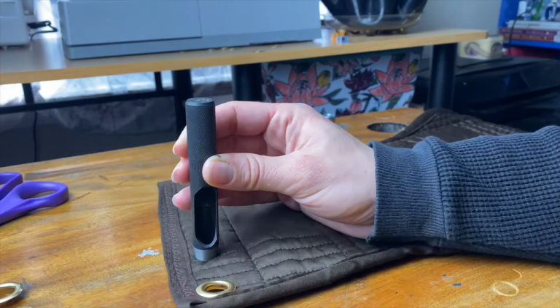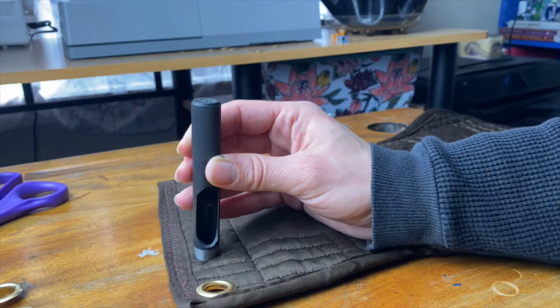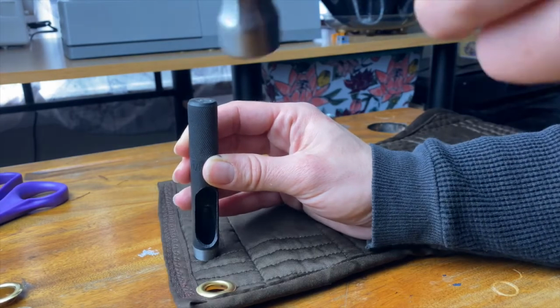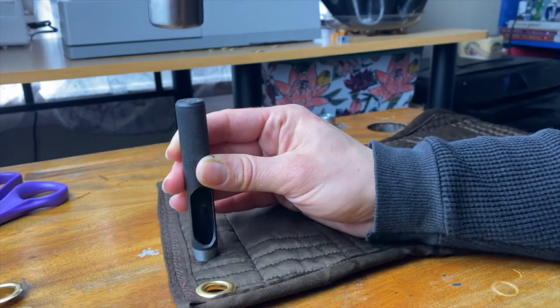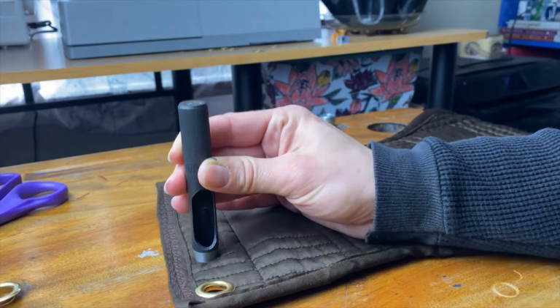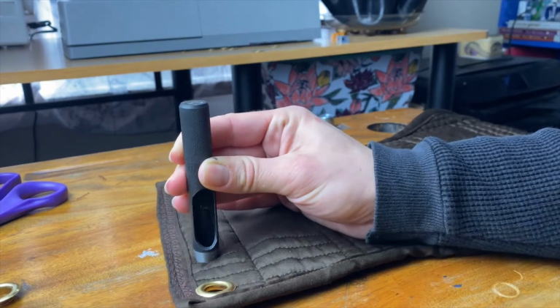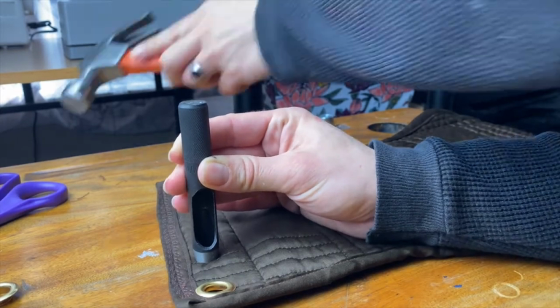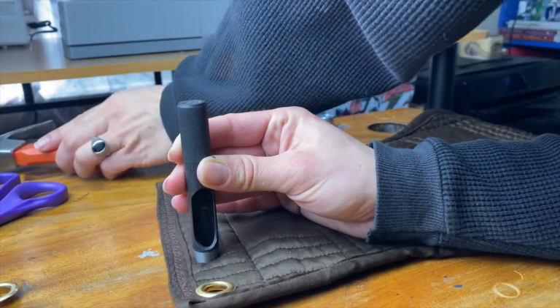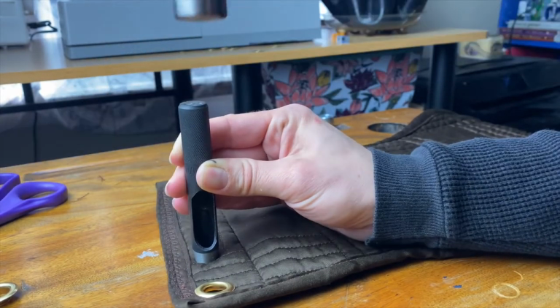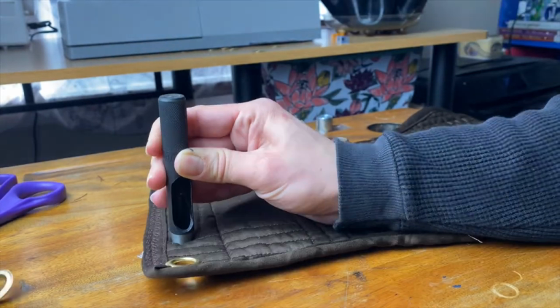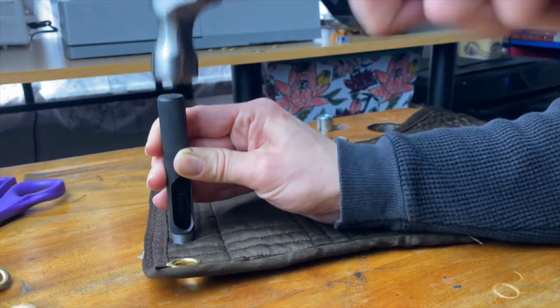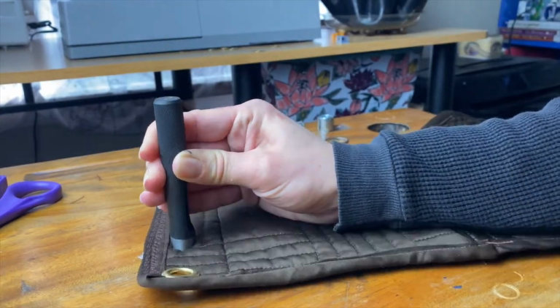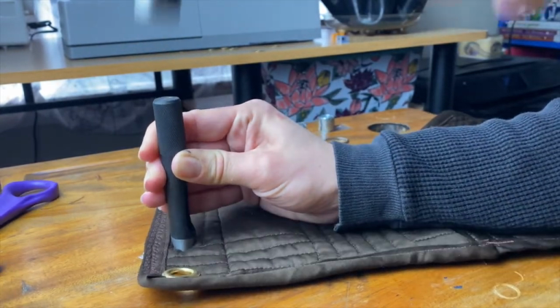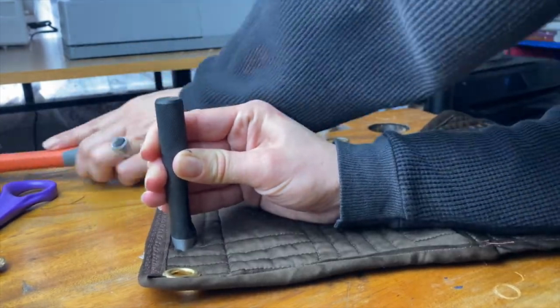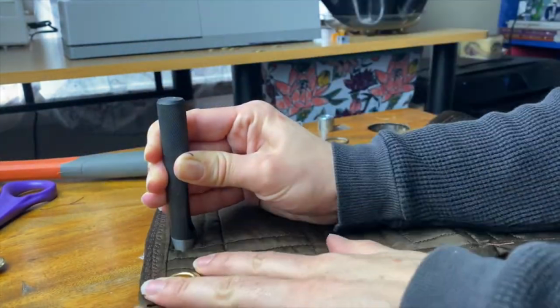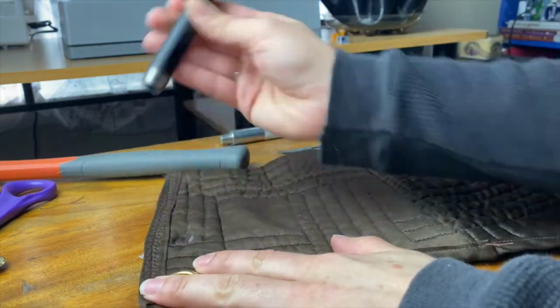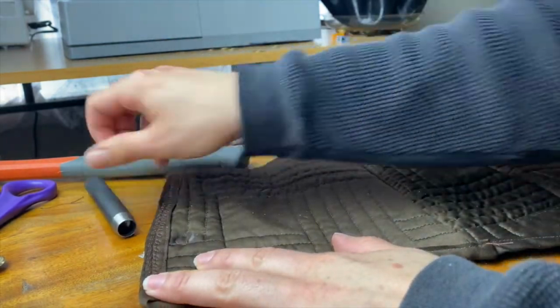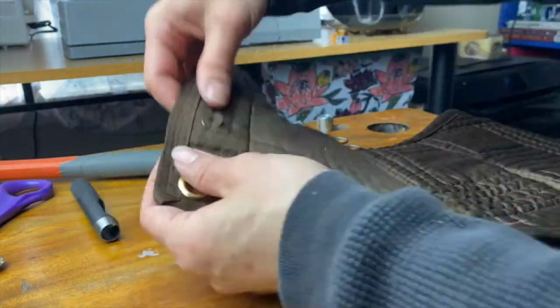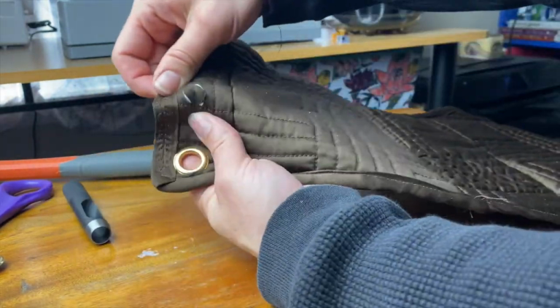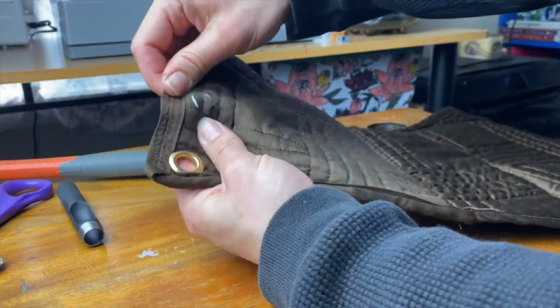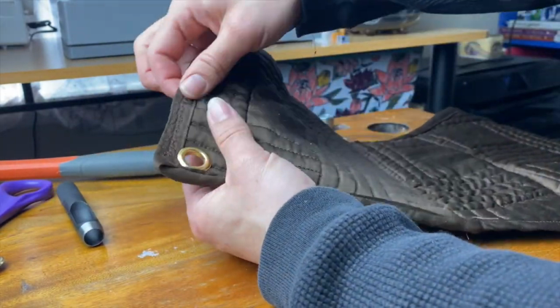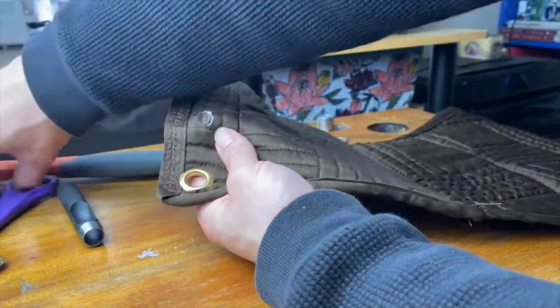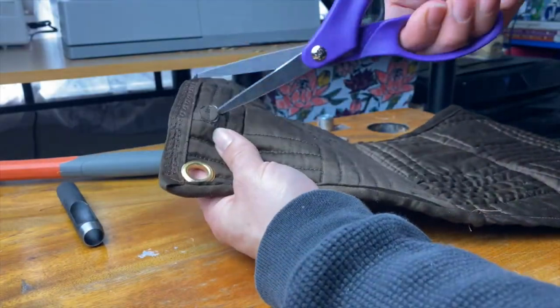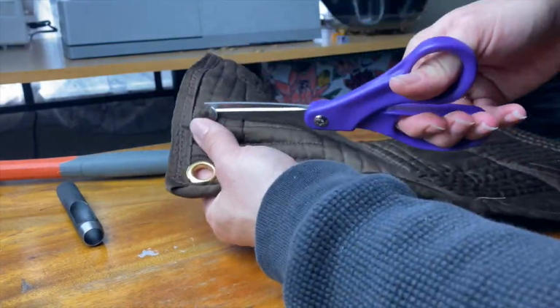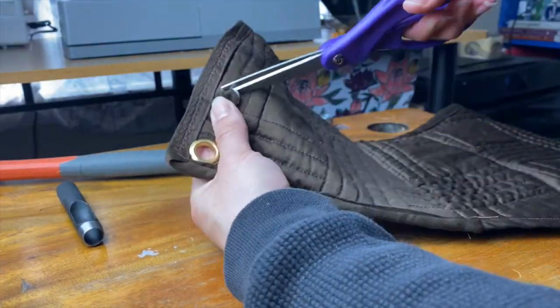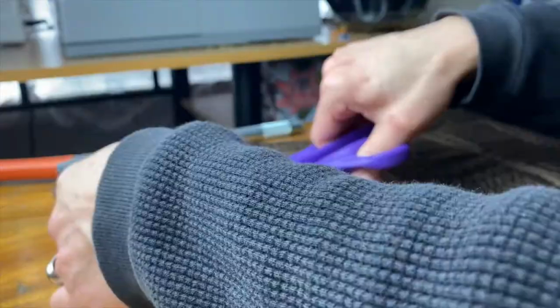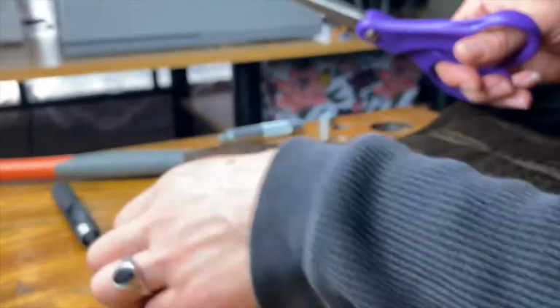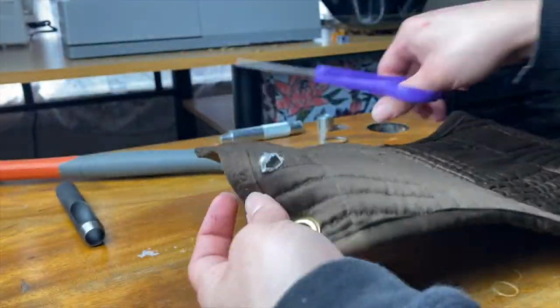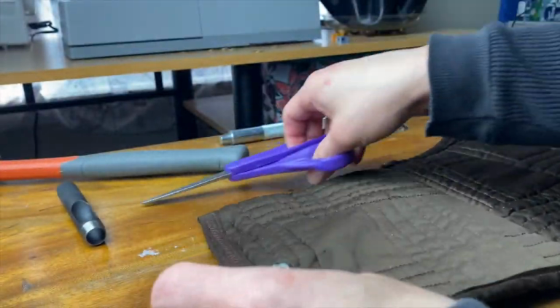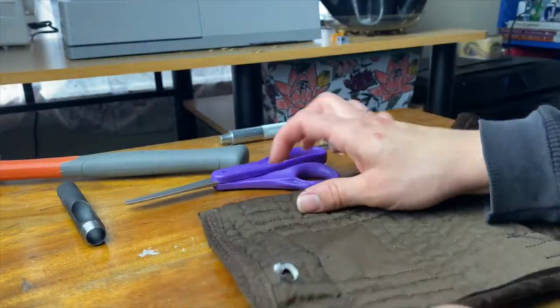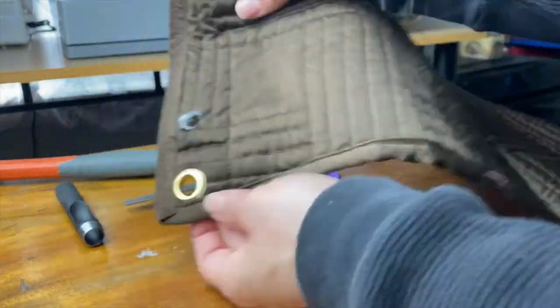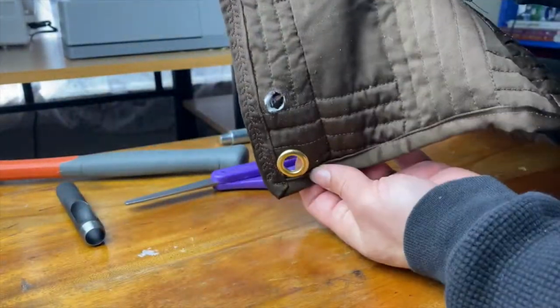Hold that hole punch firmly down on top of your mark and hammer down hard on the top. If you don't hammer hard enough it won't punch through all the way, so you can still hammer more or just cut the rest with scissors. The hole will be a little messy and that's okay.